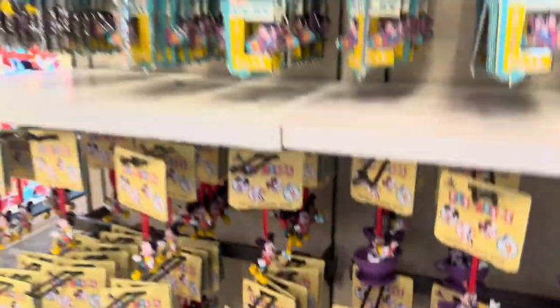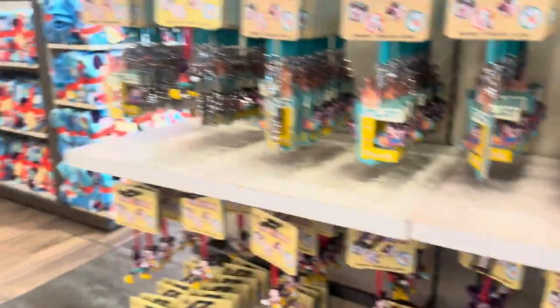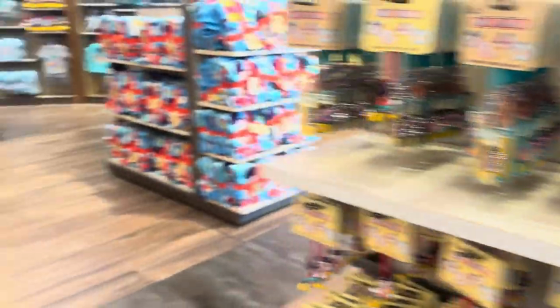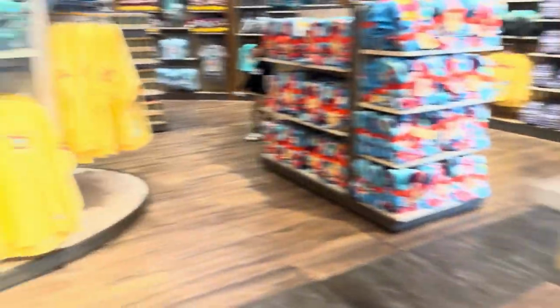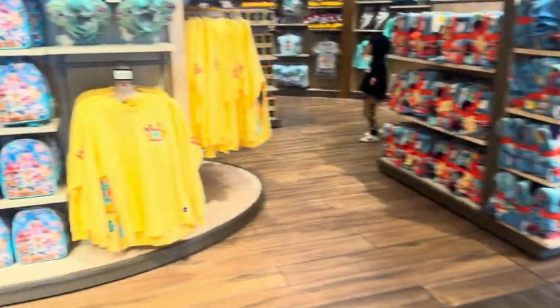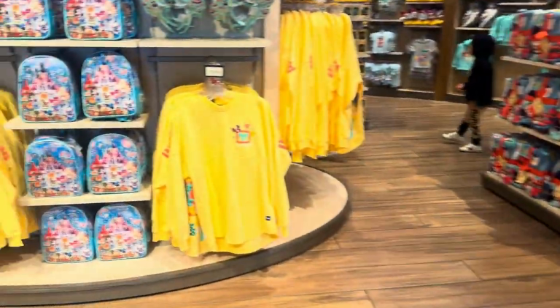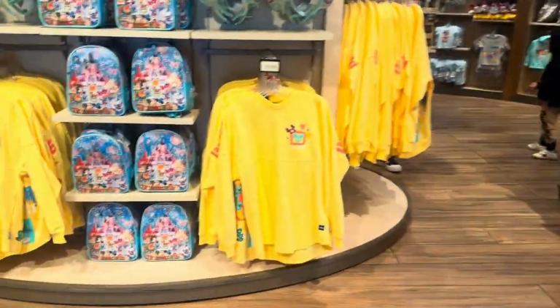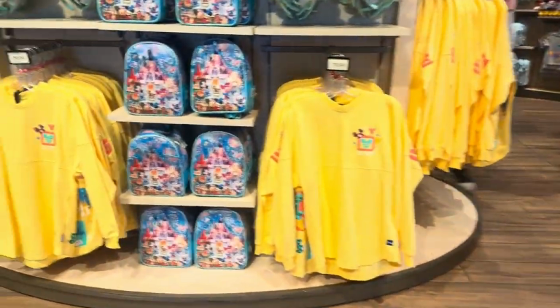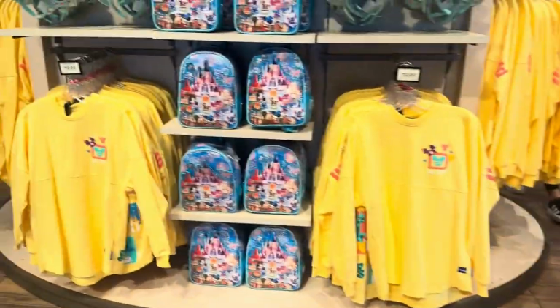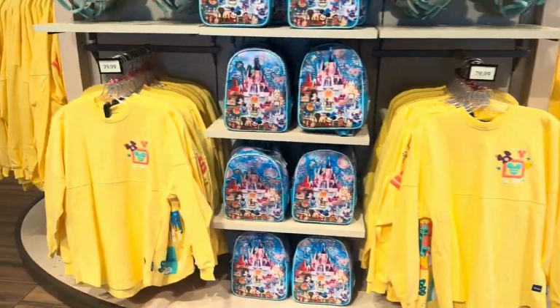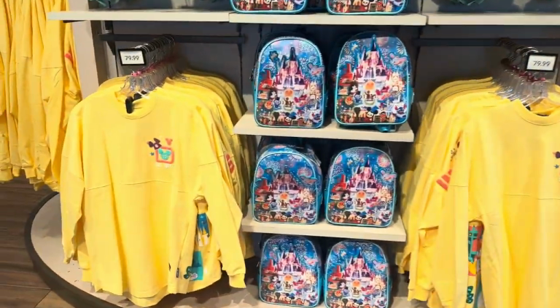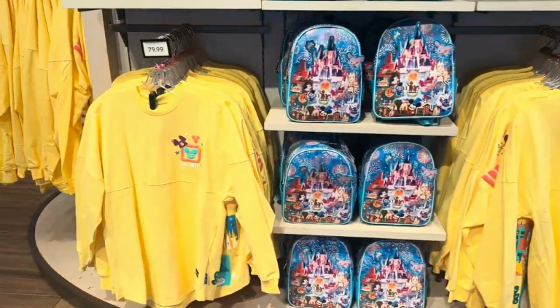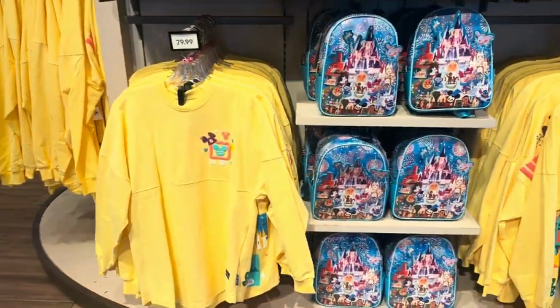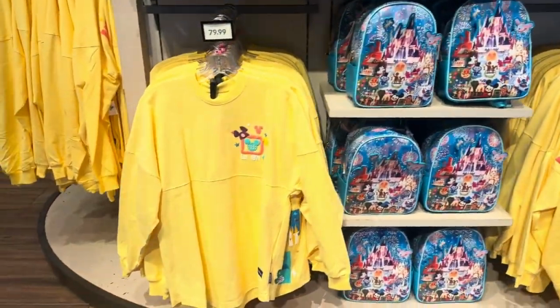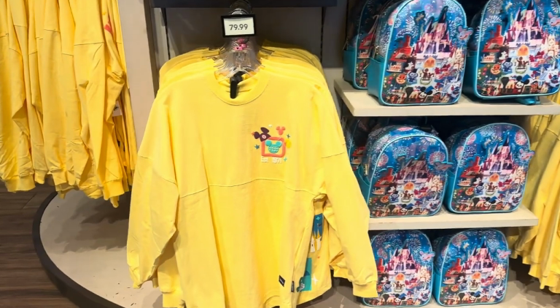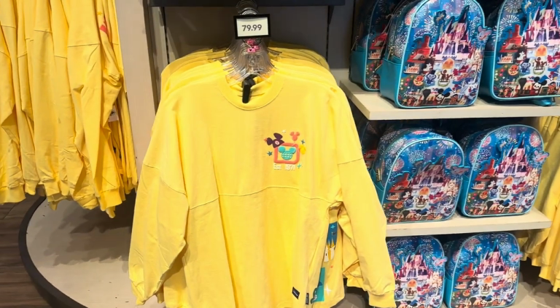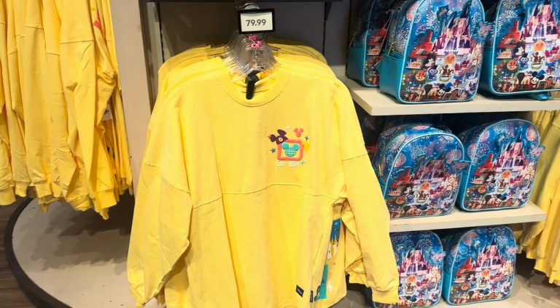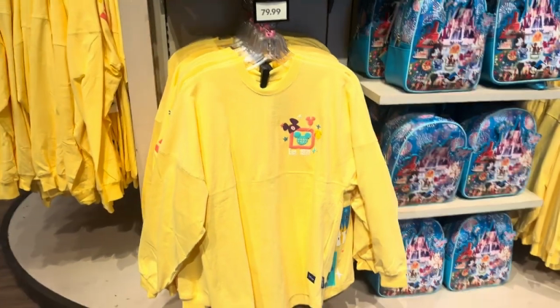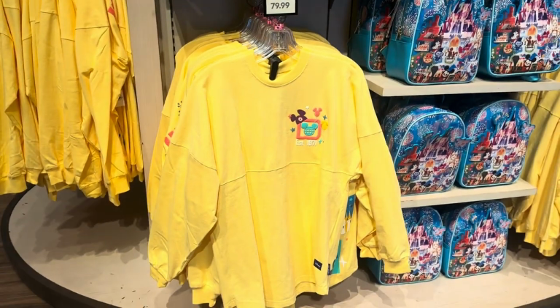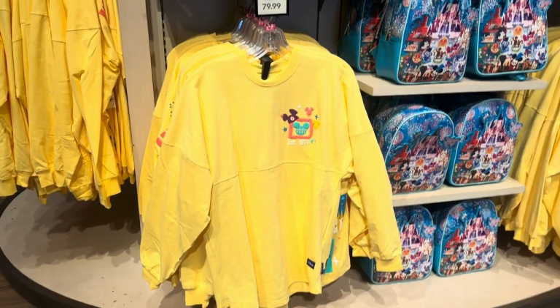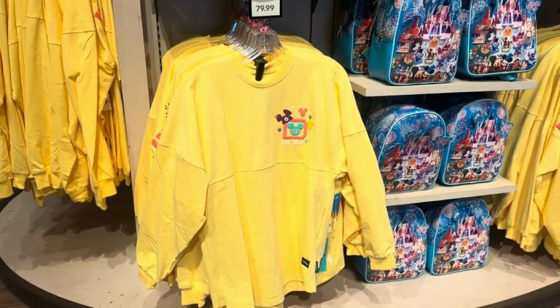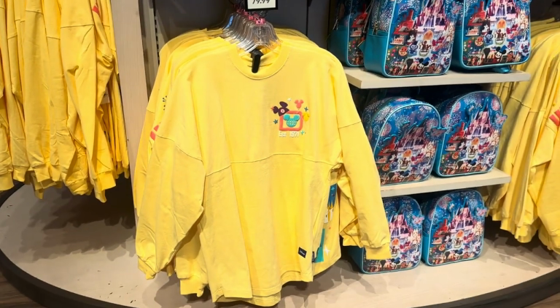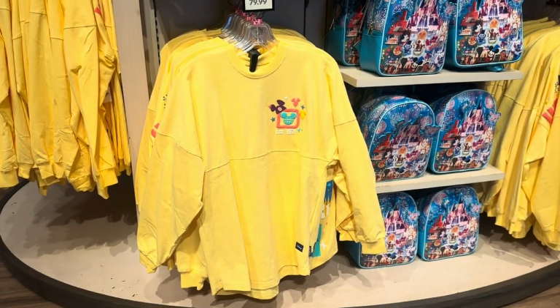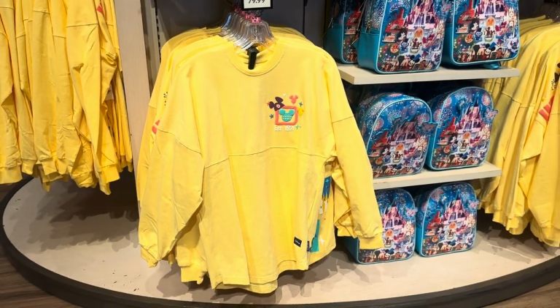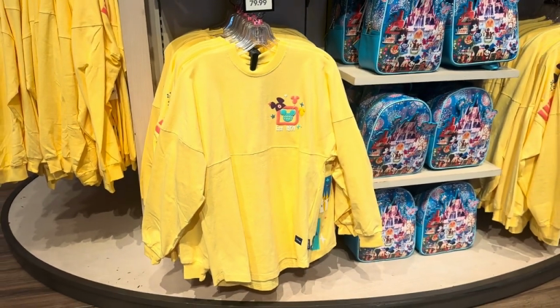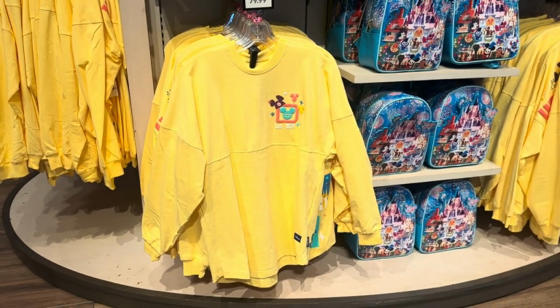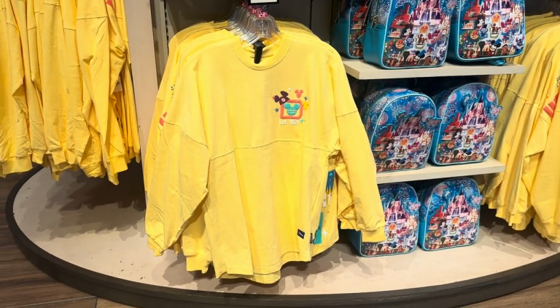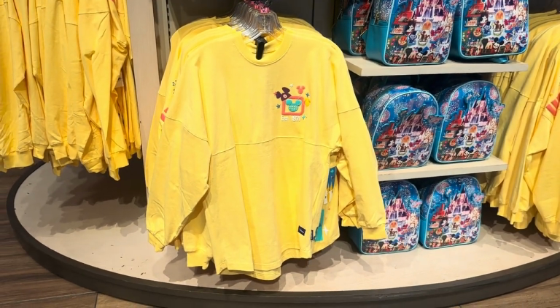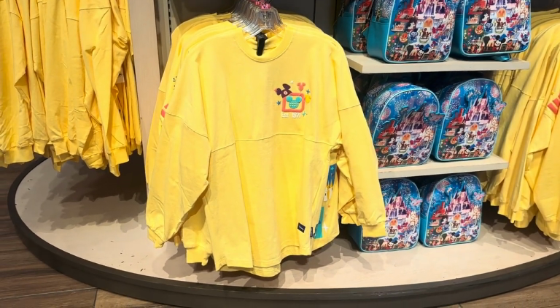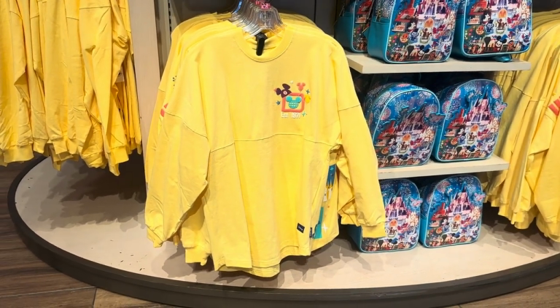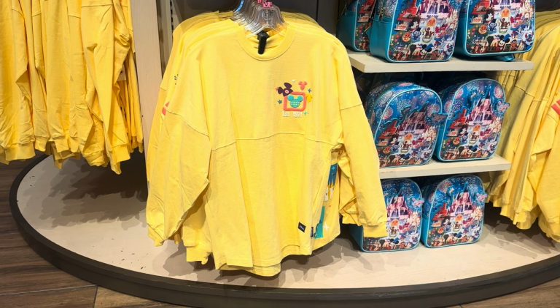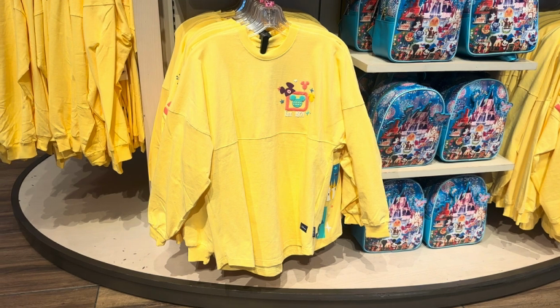Alright, you guys — I'm going to leave you with a view of the spirit jersey. That is just absolute perfection. Again, thank you guys so much for watching. This is Lindsay, and happy shopping.